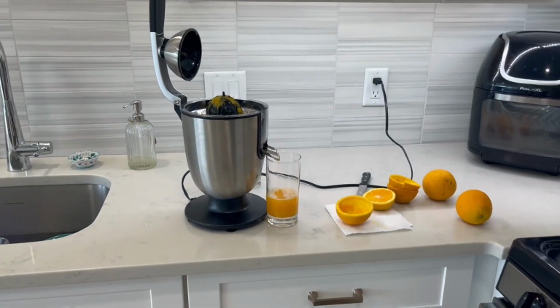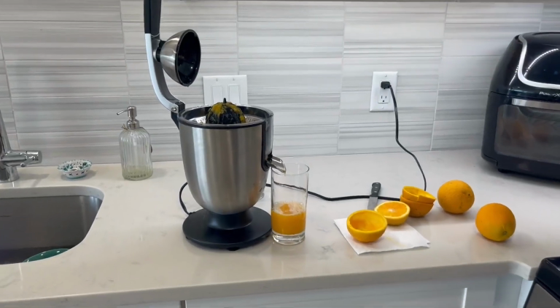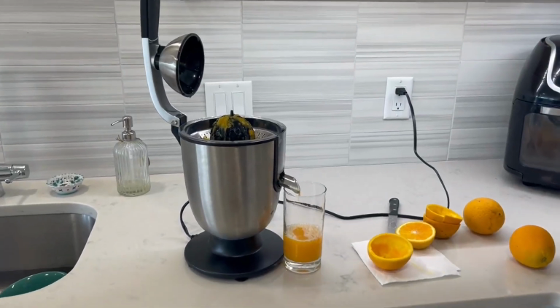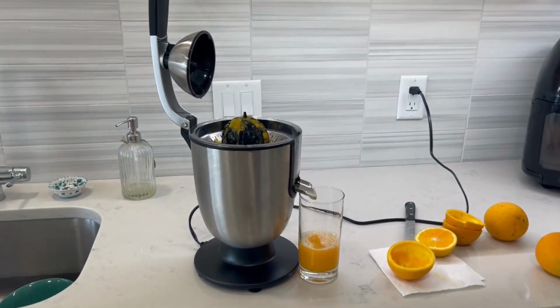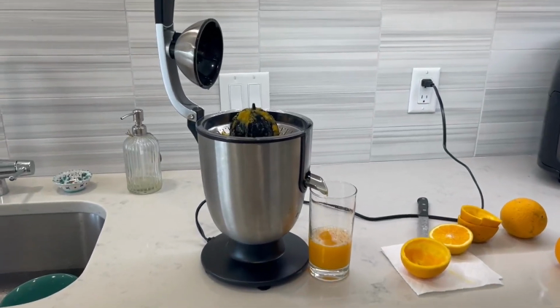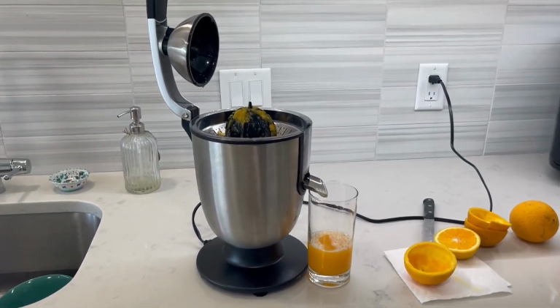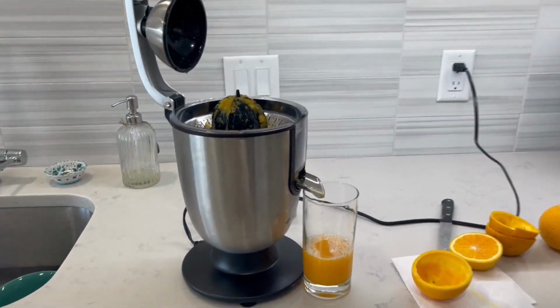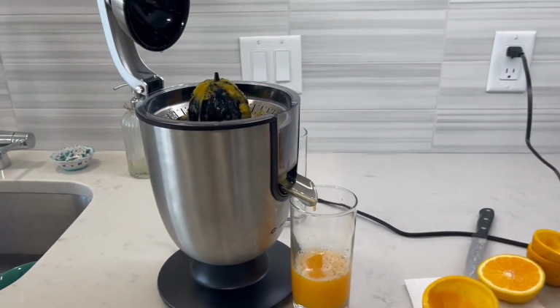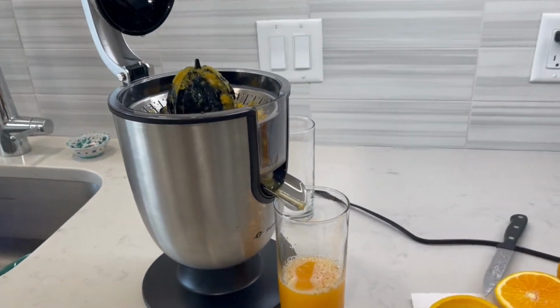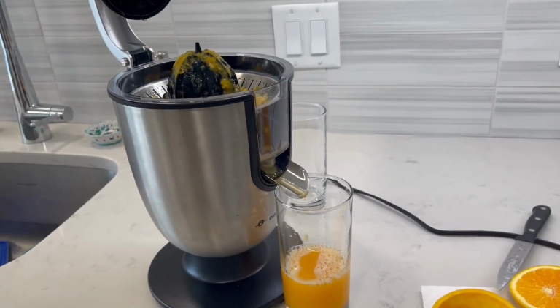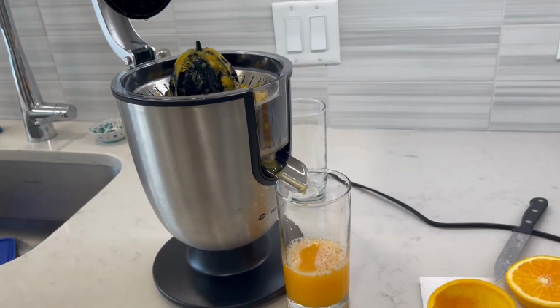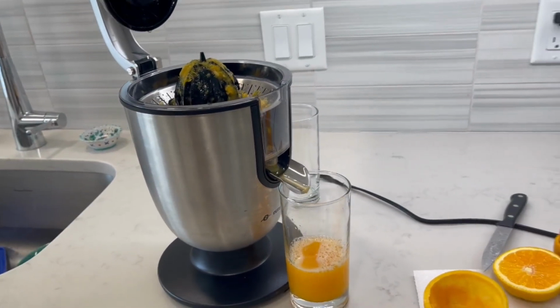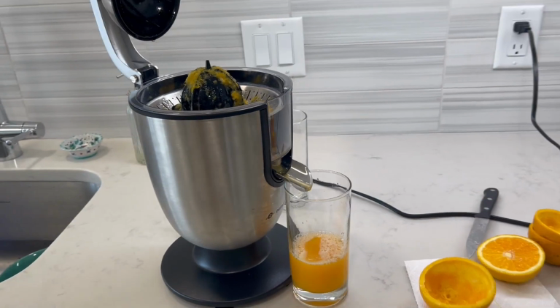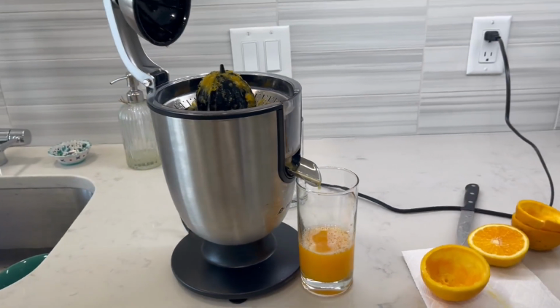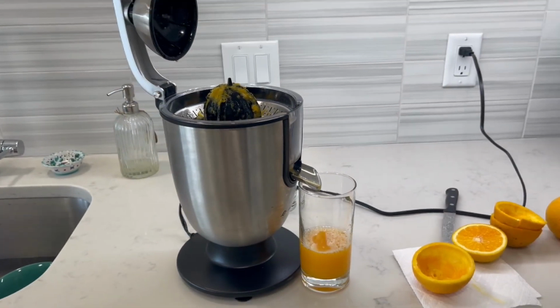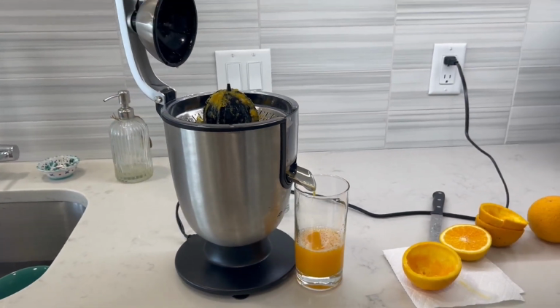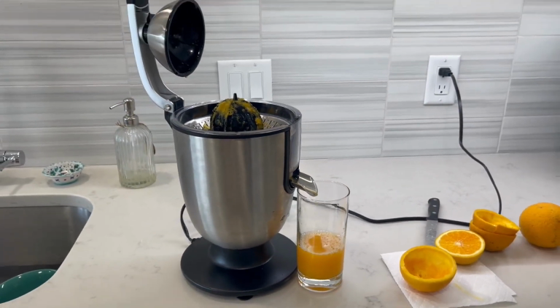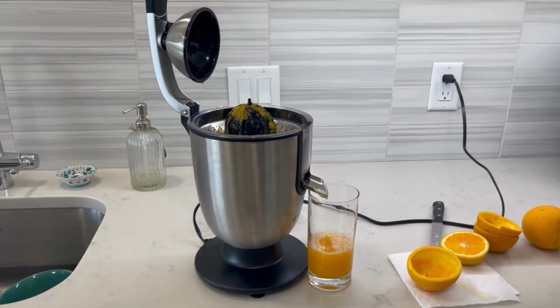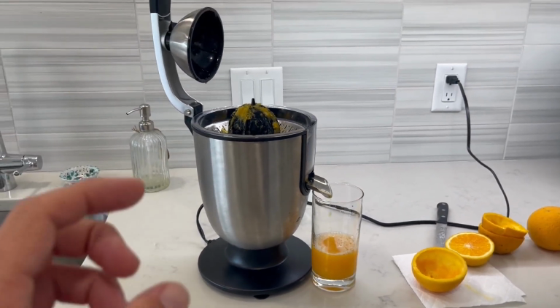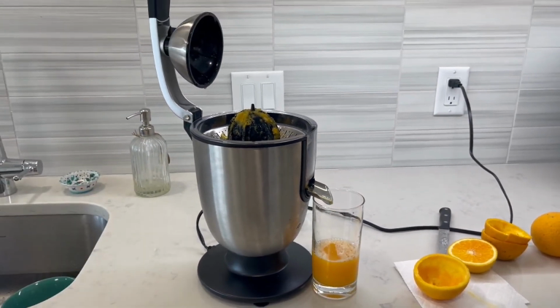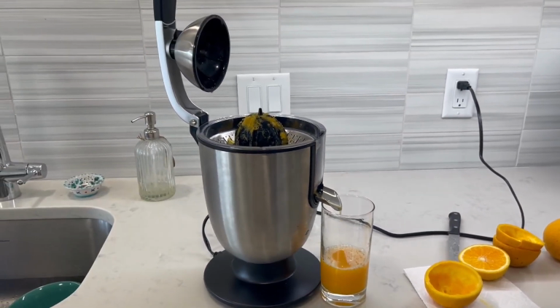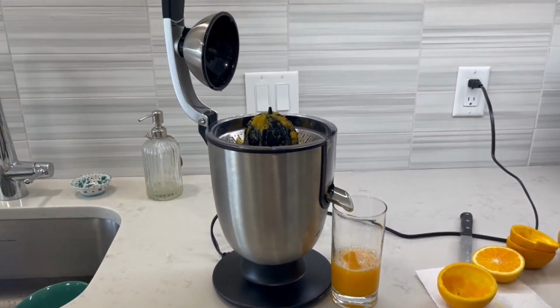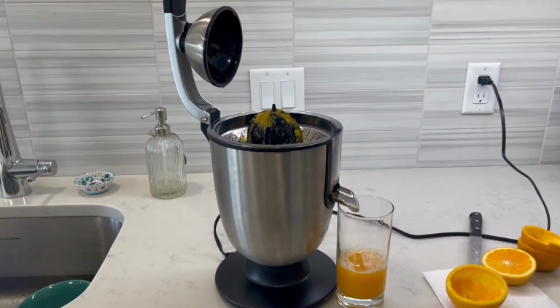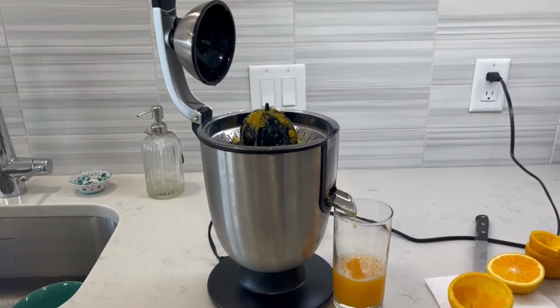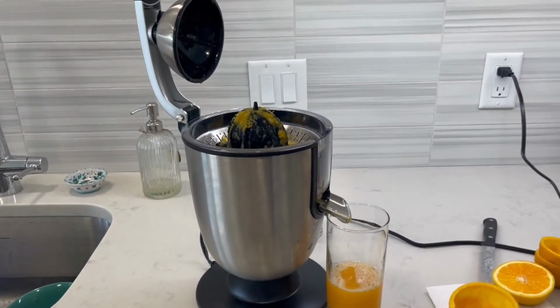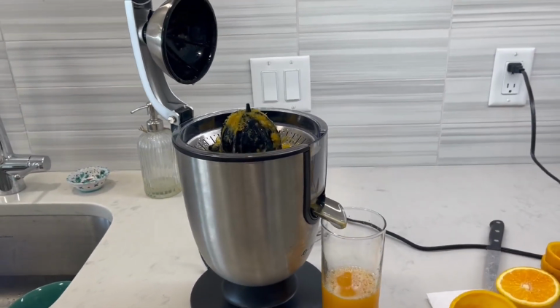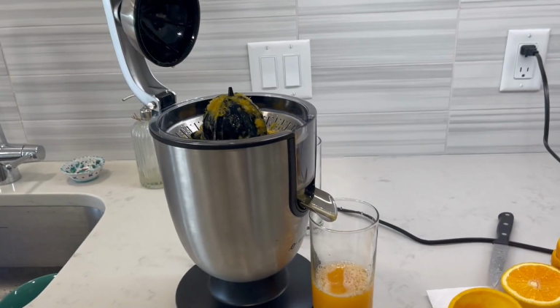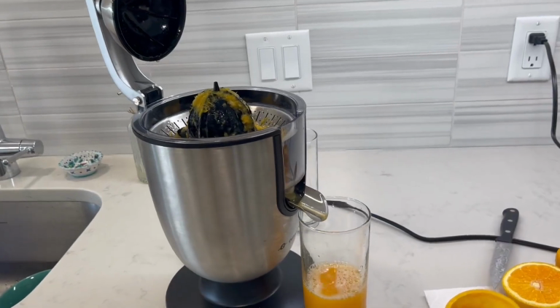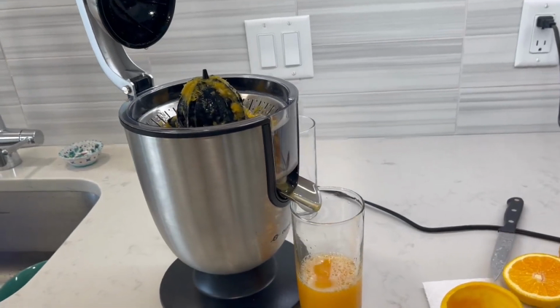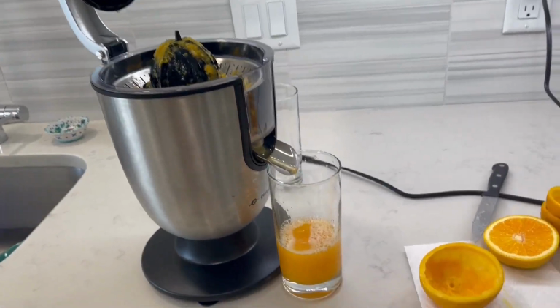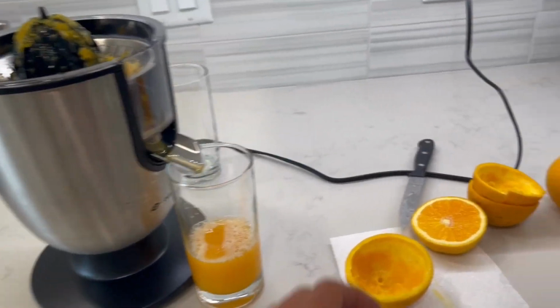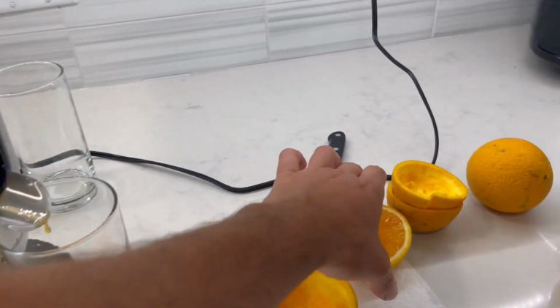Today we're taking a quick look at the Eurolux juicer. I use it for making orange juice and I've had this for 10 months. I just want to let everybody know that it still works really well — there's no issues with it.